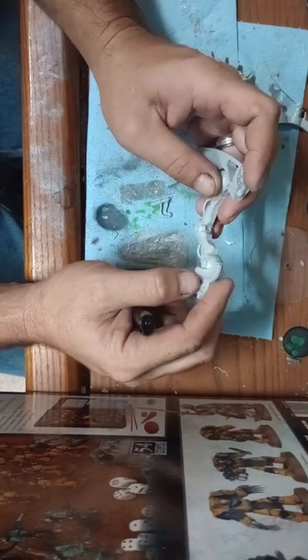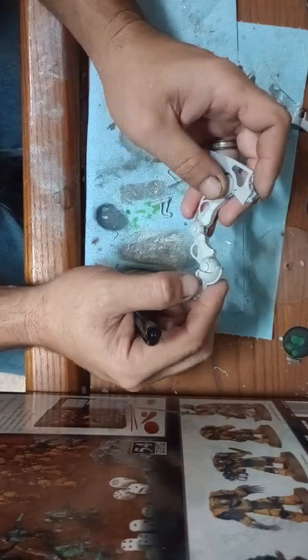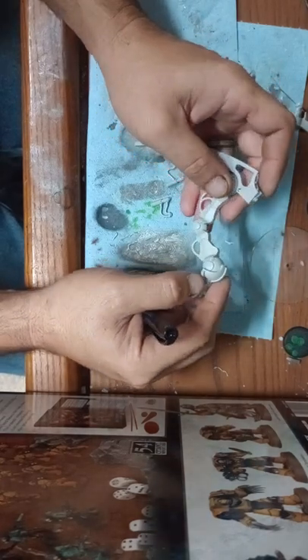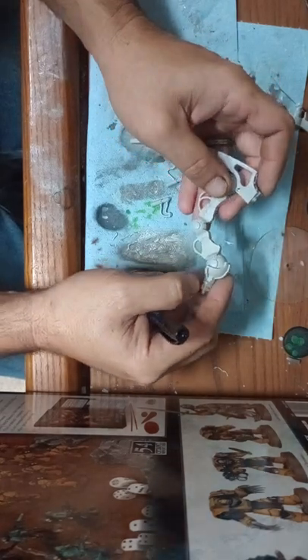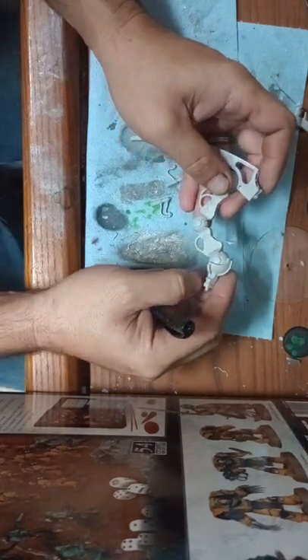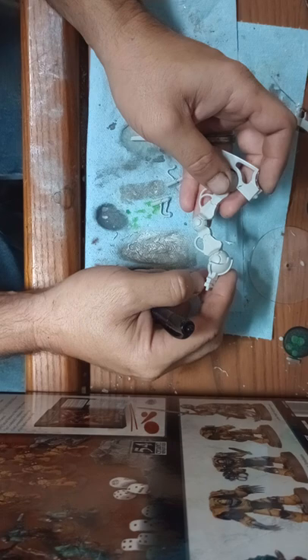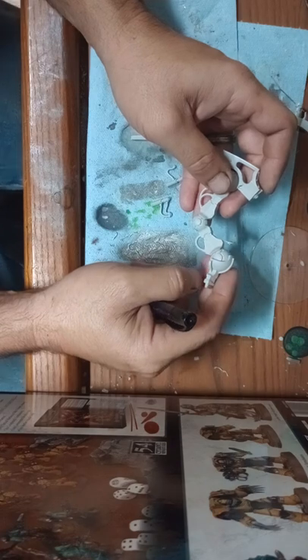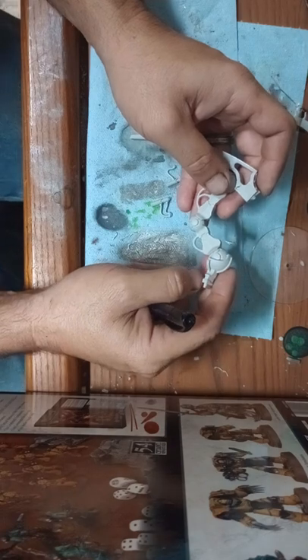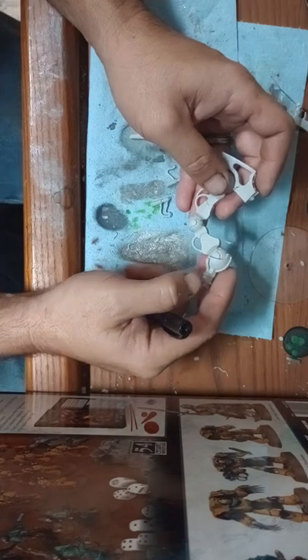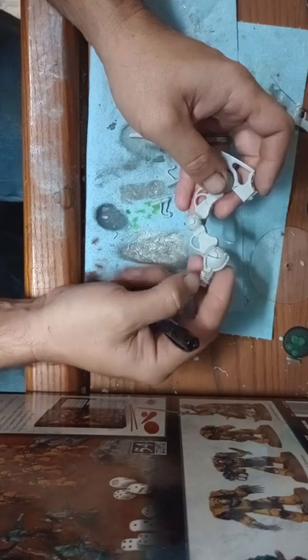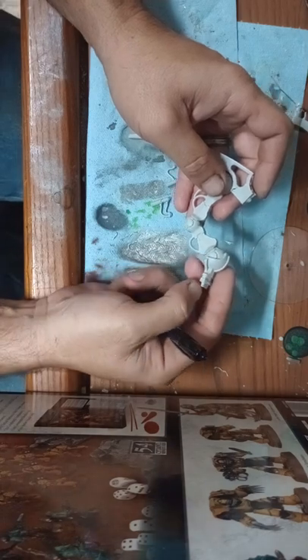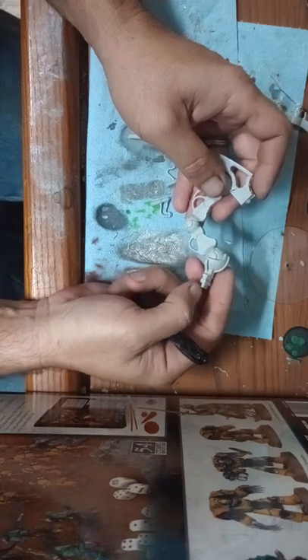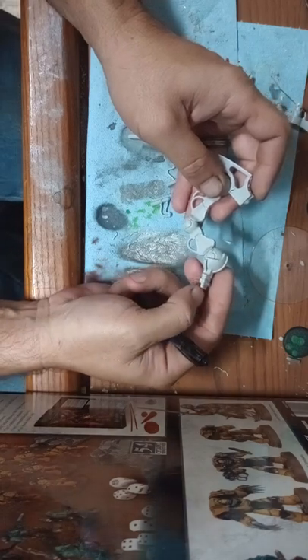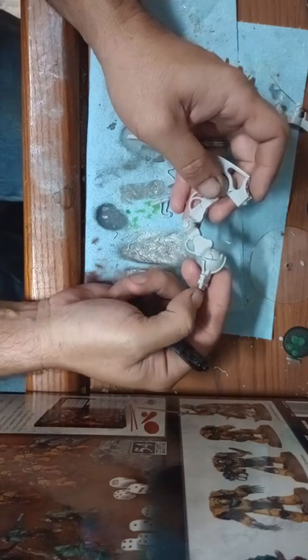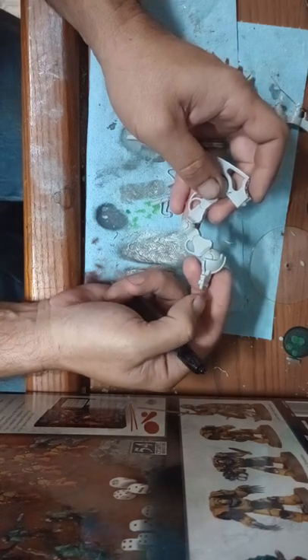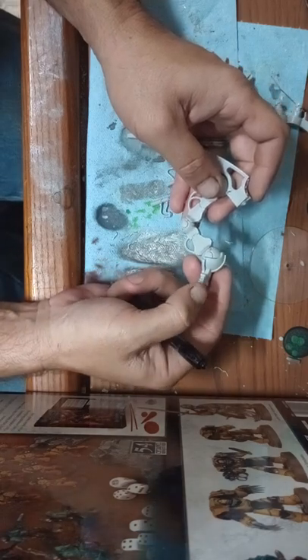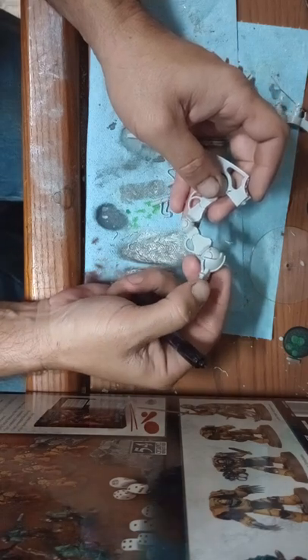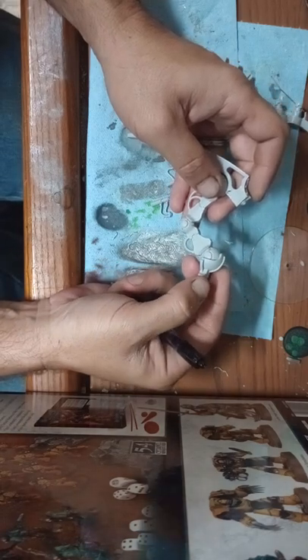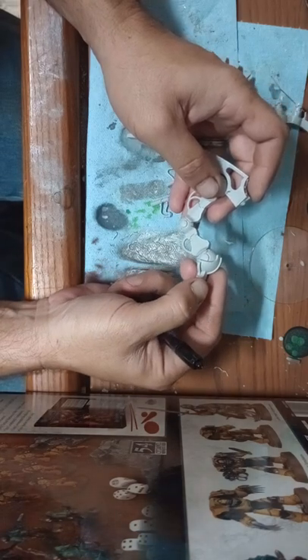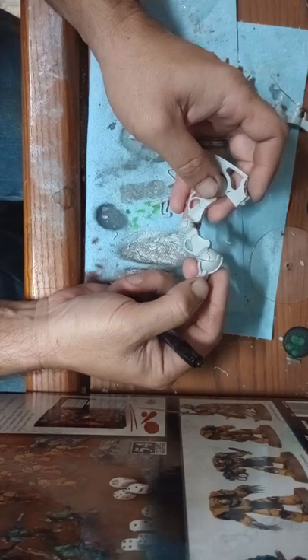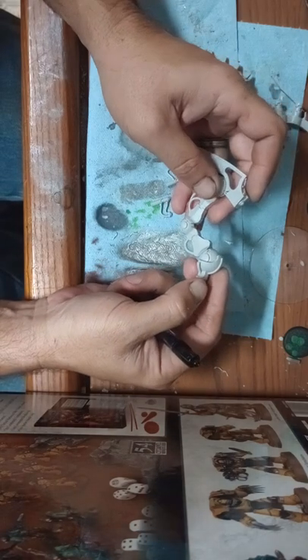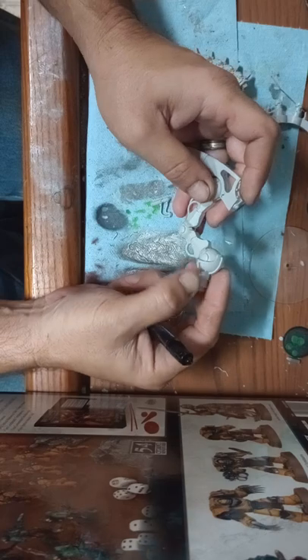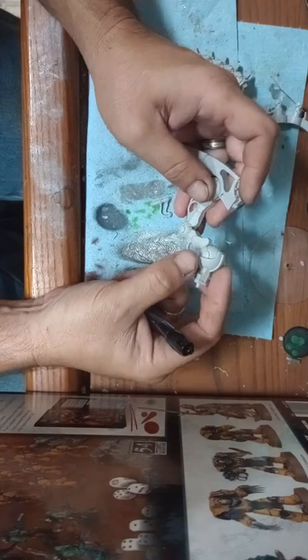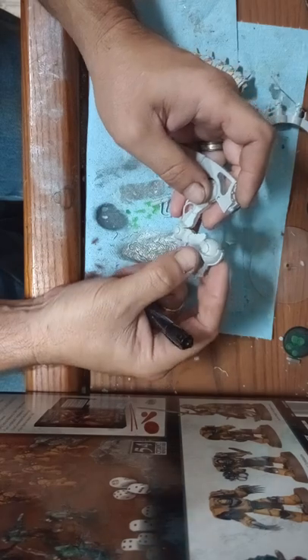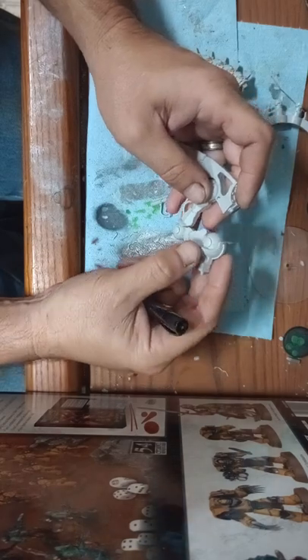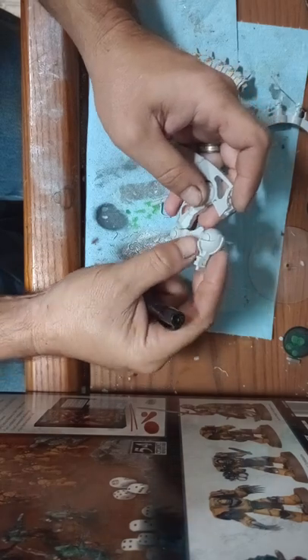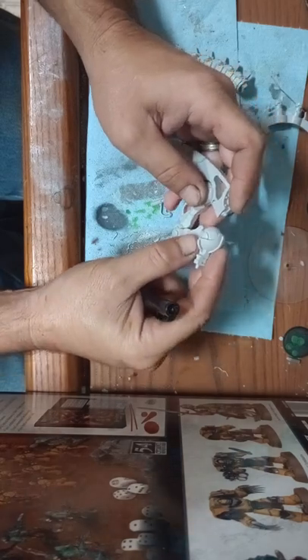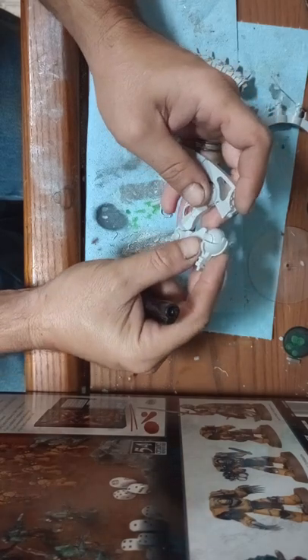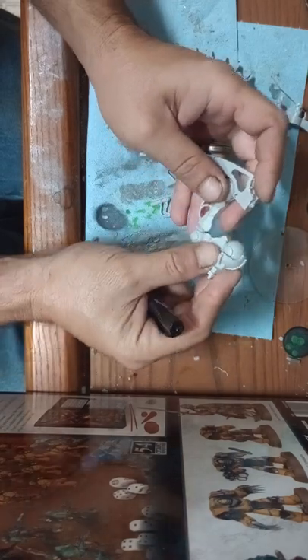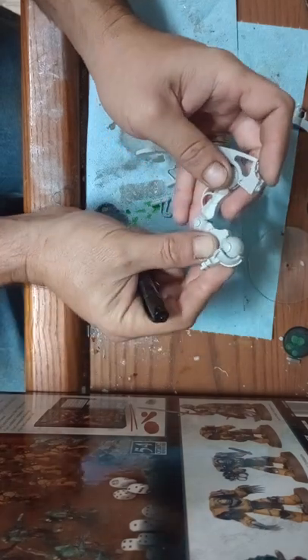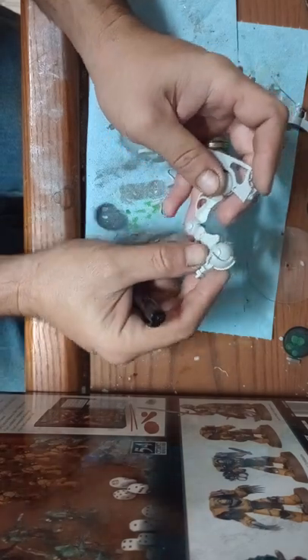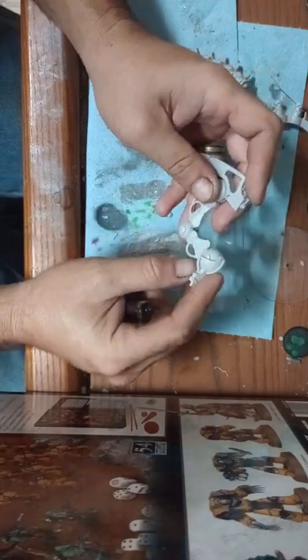Holding it like this, you can see why it gives me concern — this piece has to be pinned because these little legs are what's holding the weight.